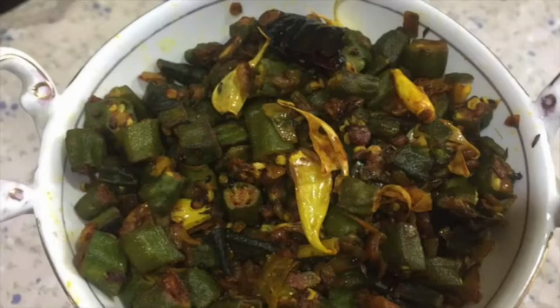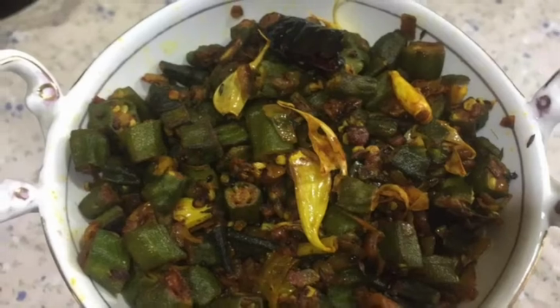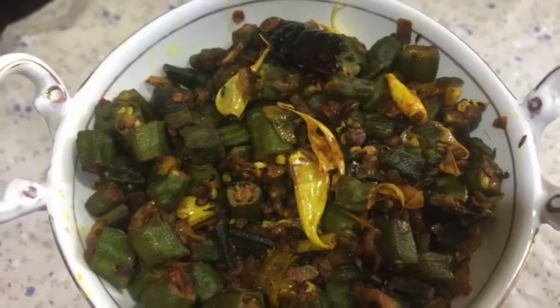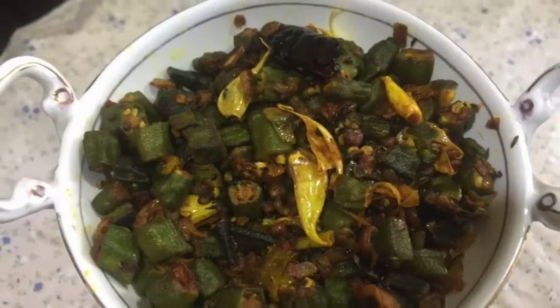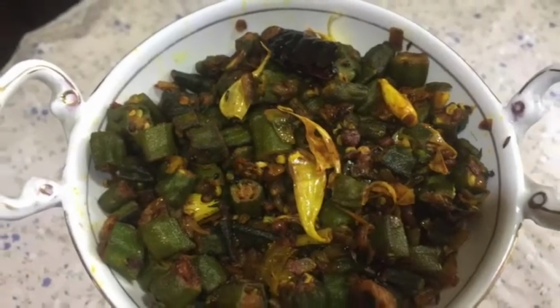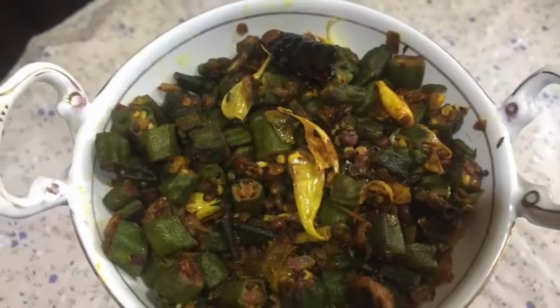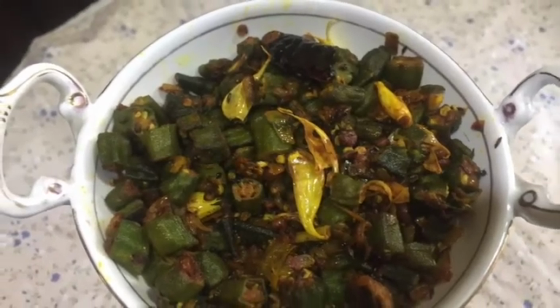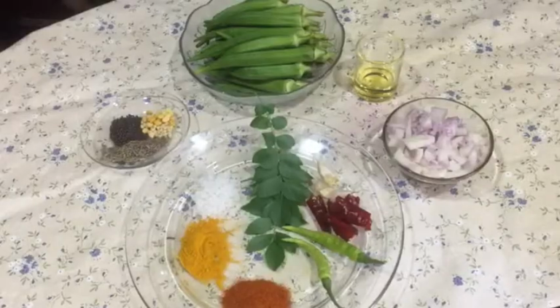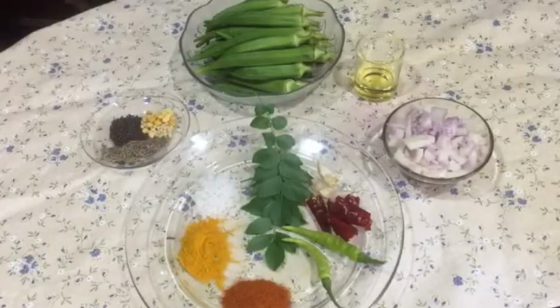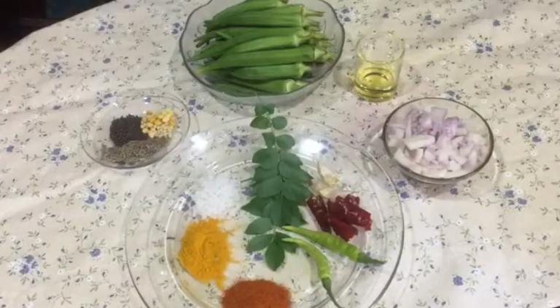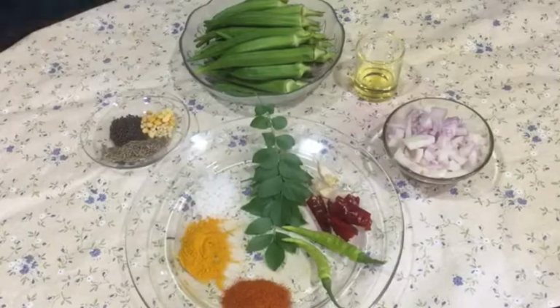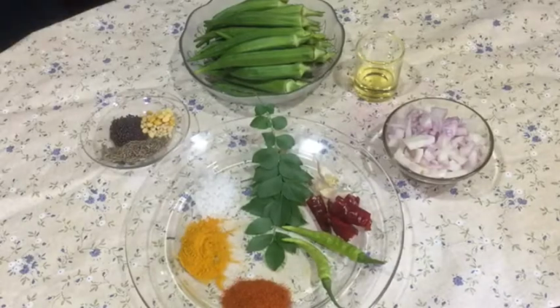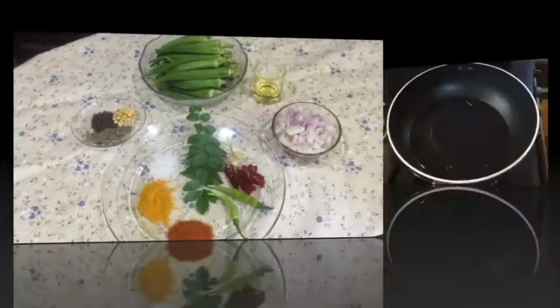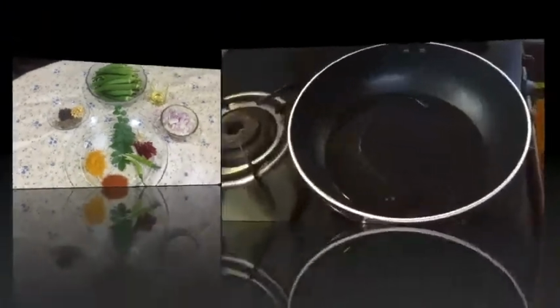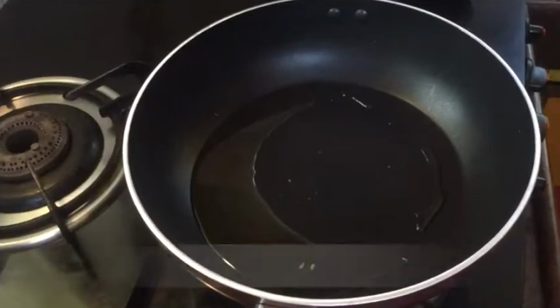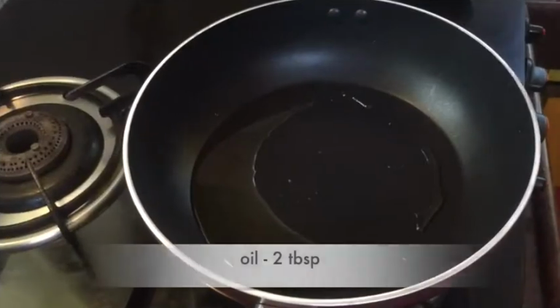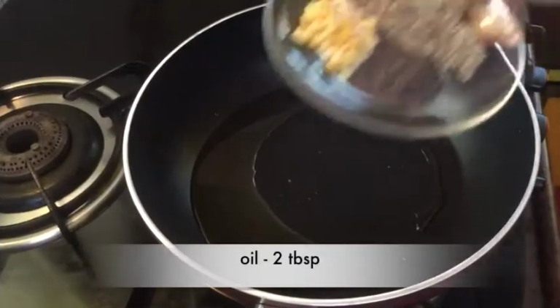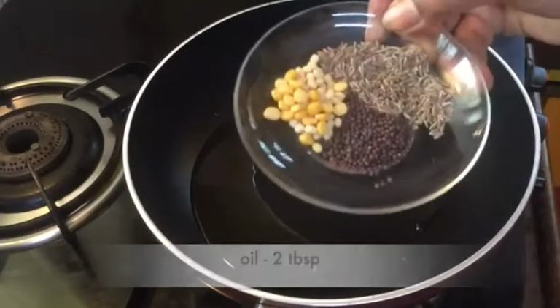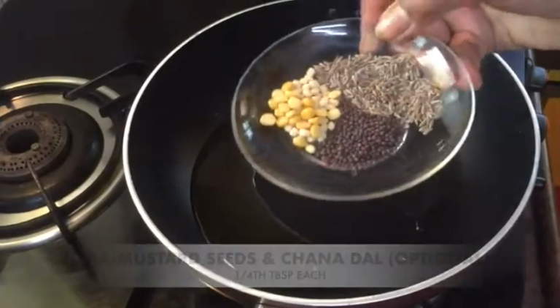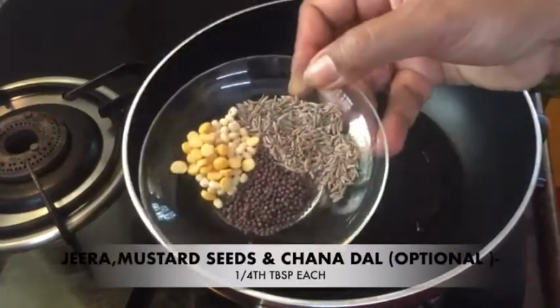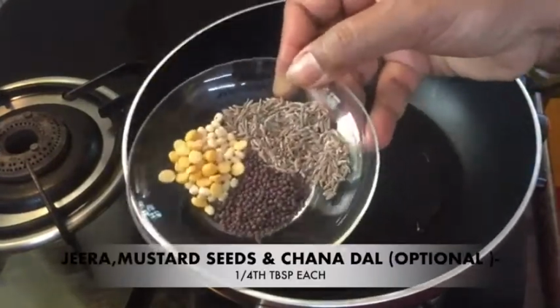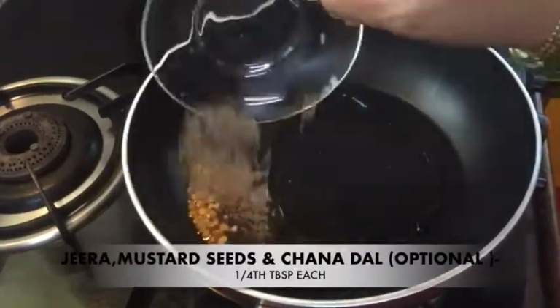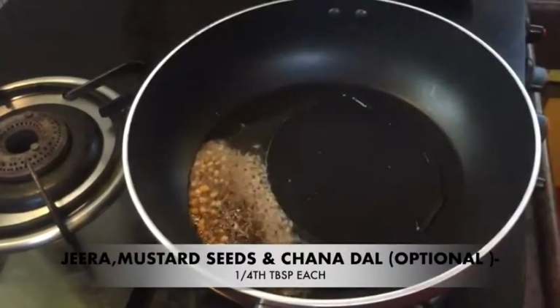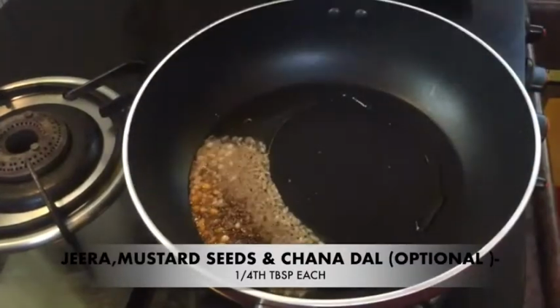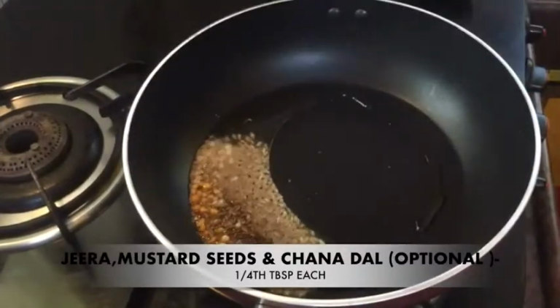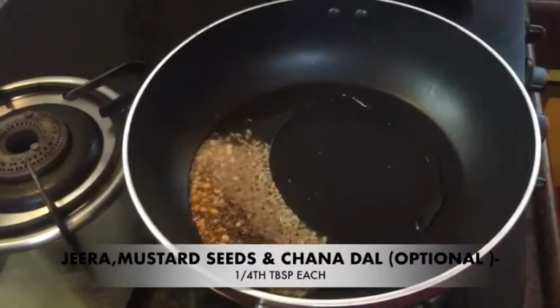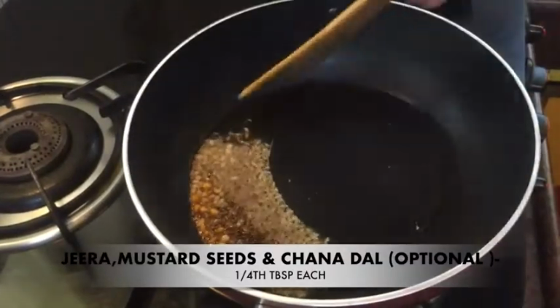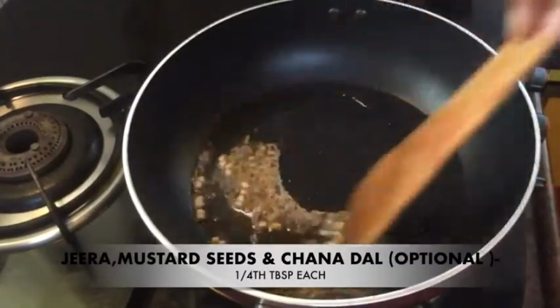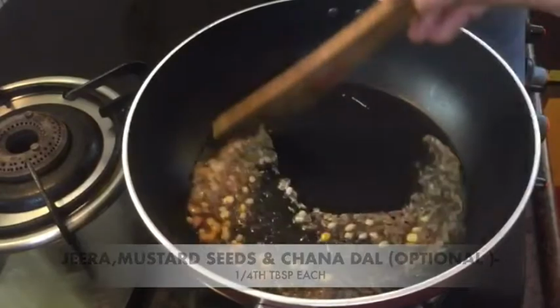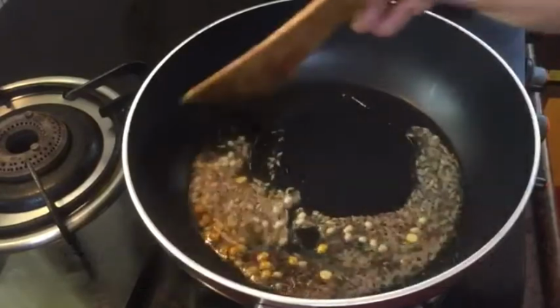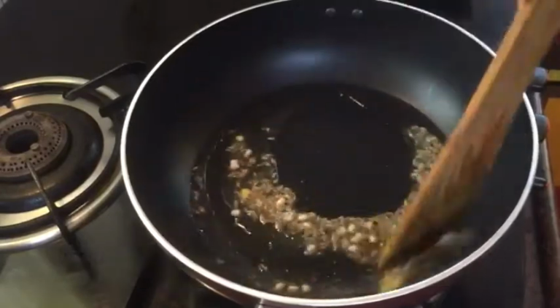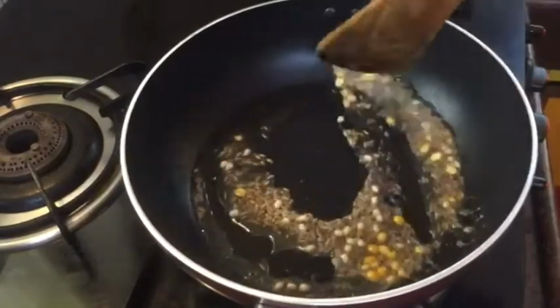Hello and welcome to my channel. Add 1 spoon of taste and fry for that.